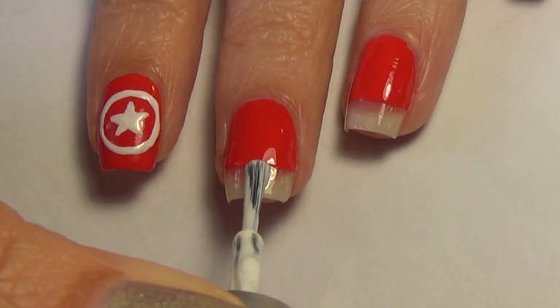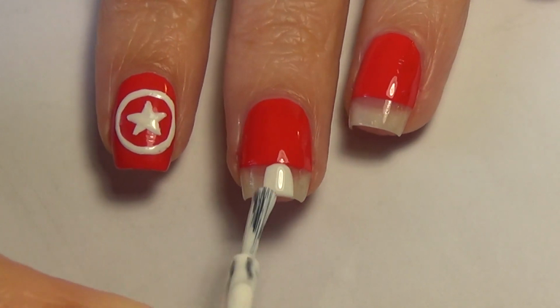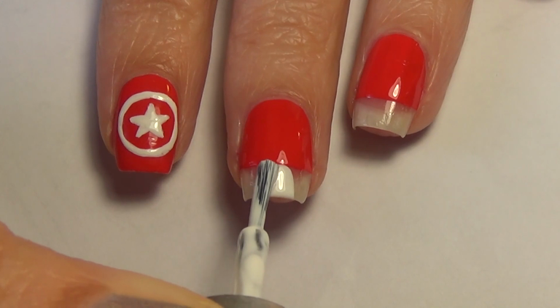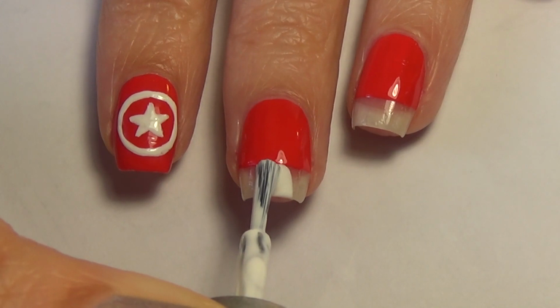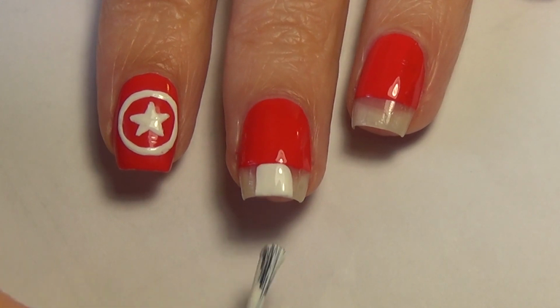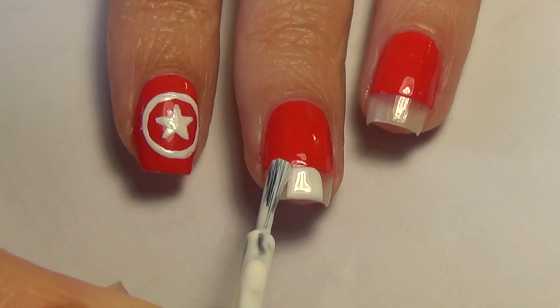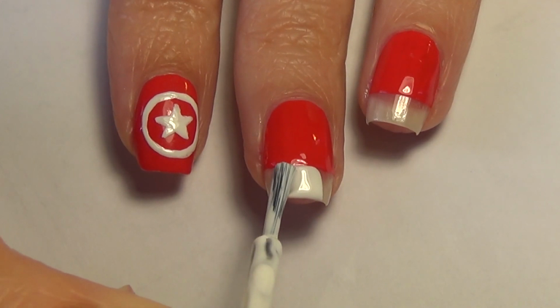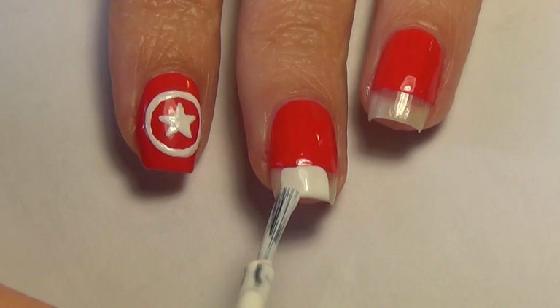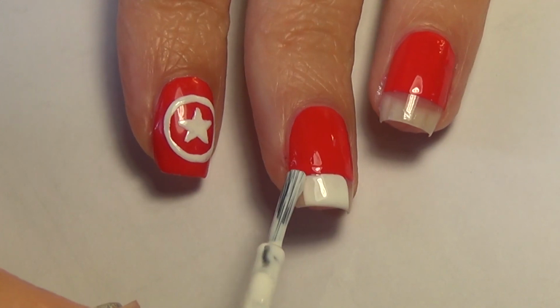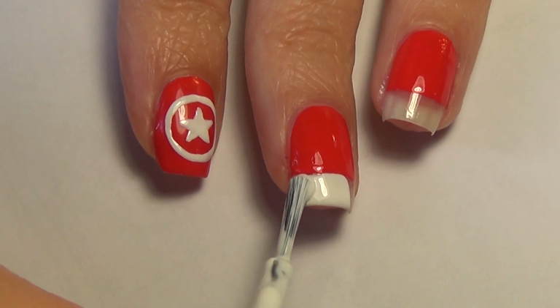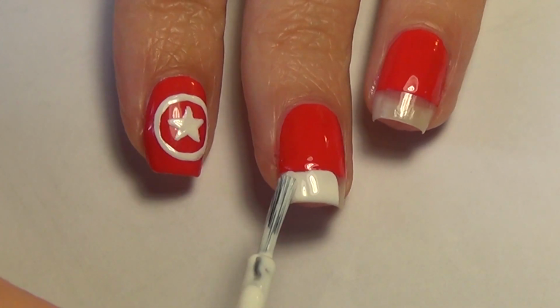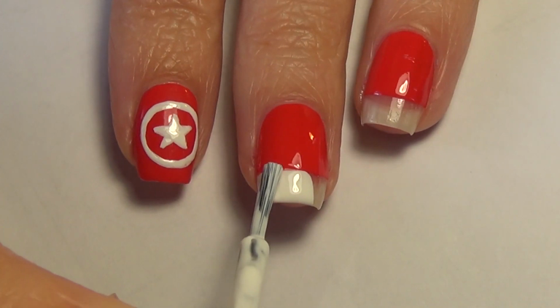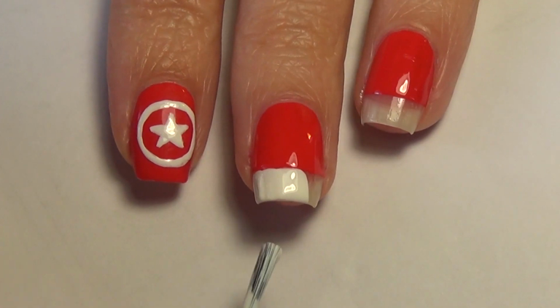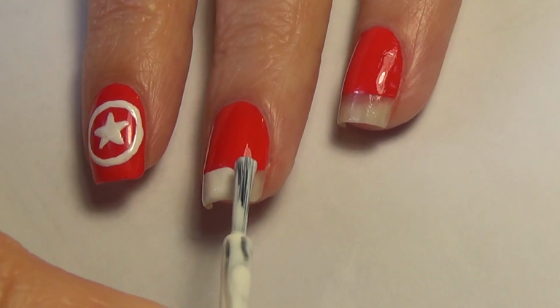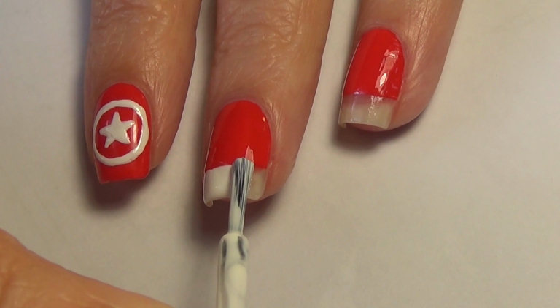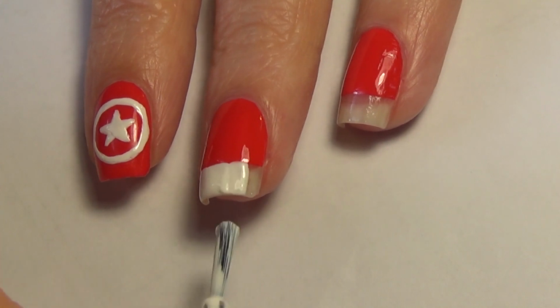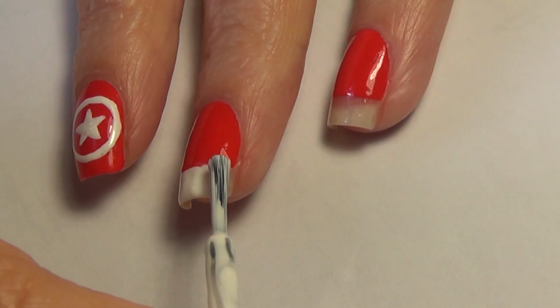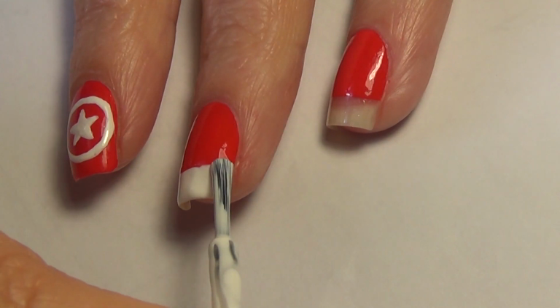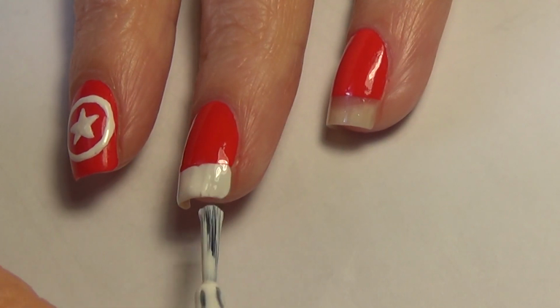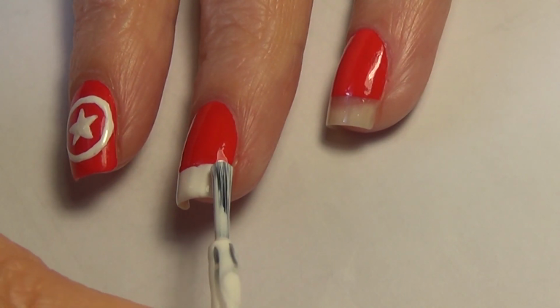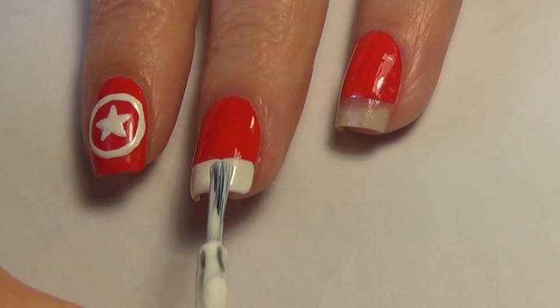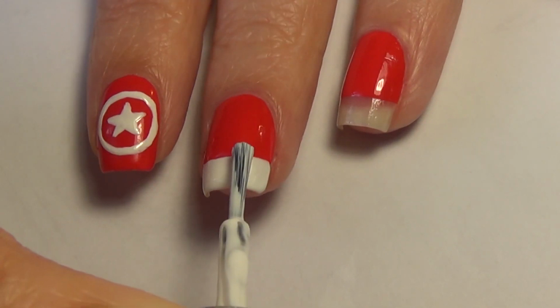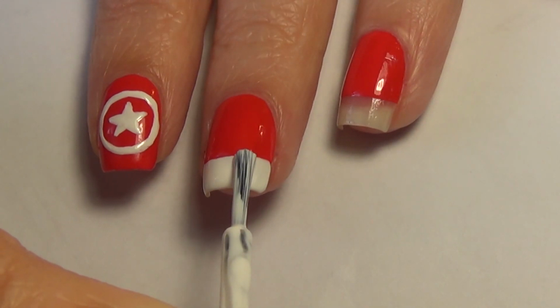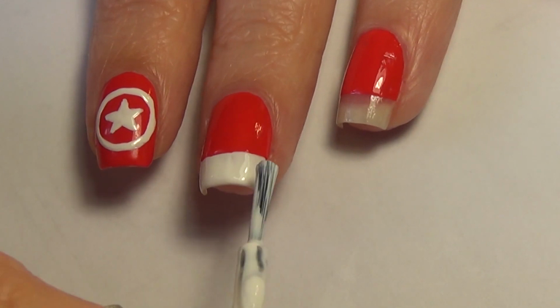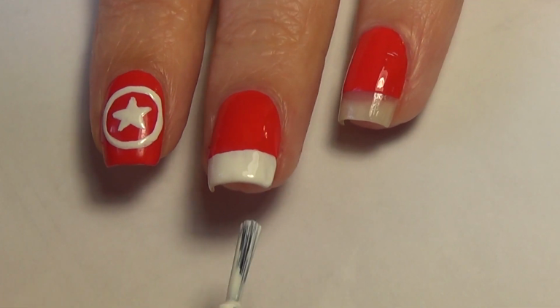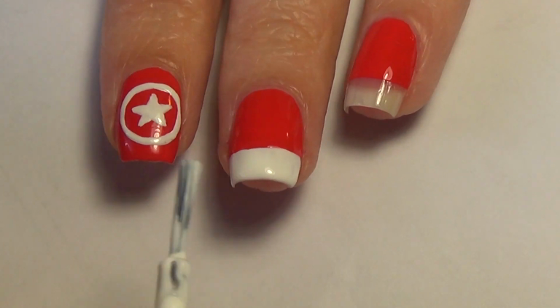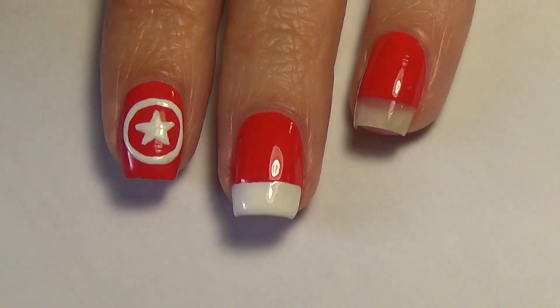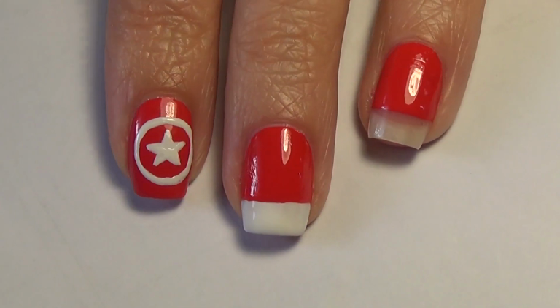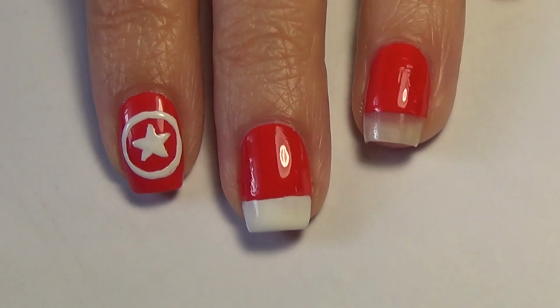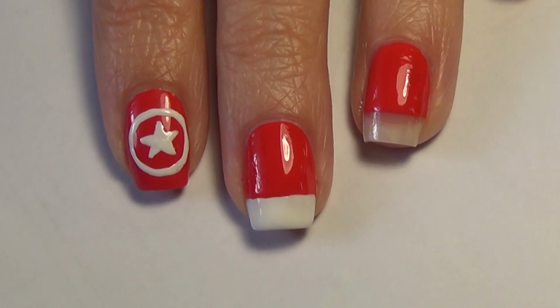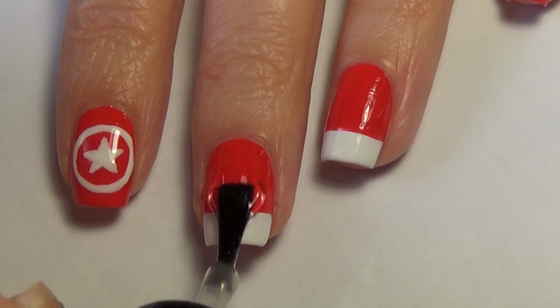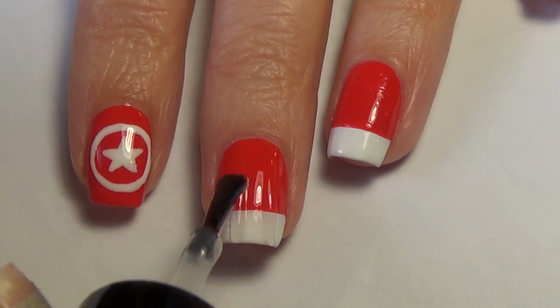Next, using the brush that comes along with your polish, you're going to finish off that nail by painting the tip with your white polish. If your edges are a little bit jagged, just go back in with your thin art brush, but after some practice you should be able to tidy those up quite nicely.